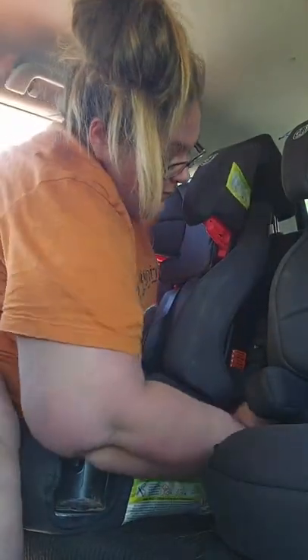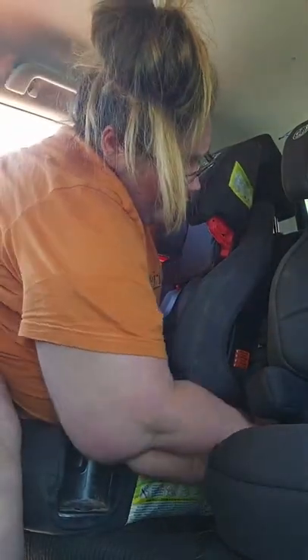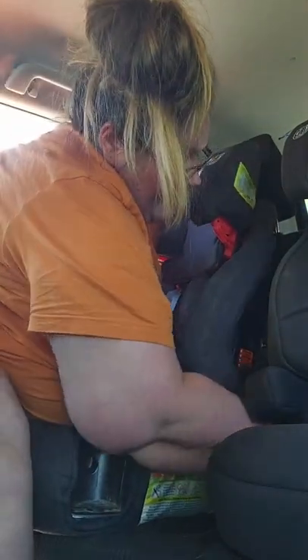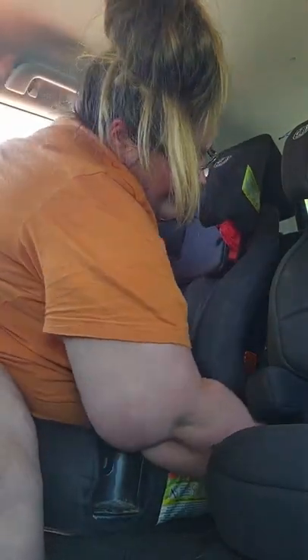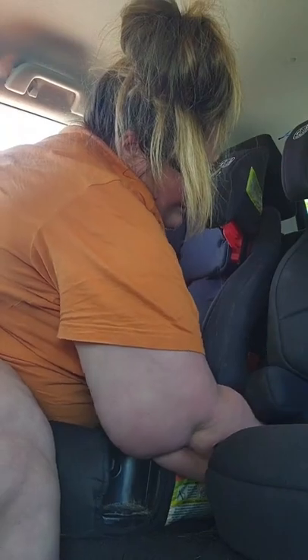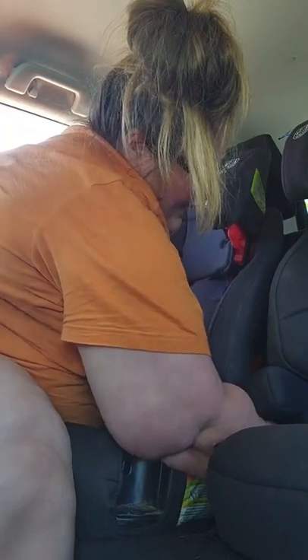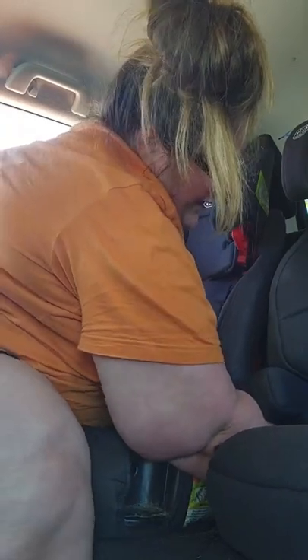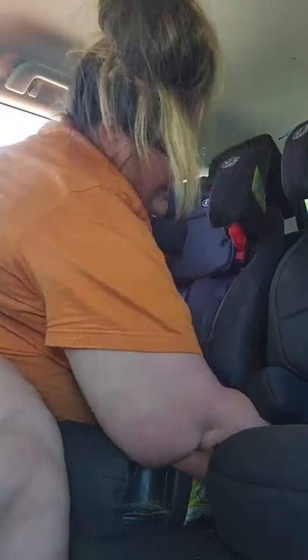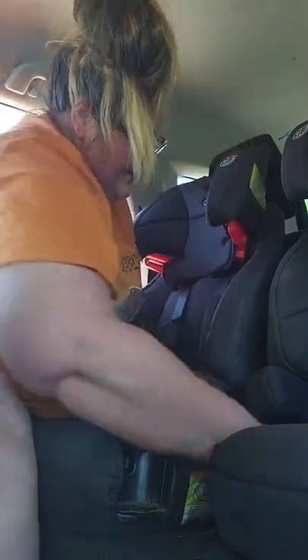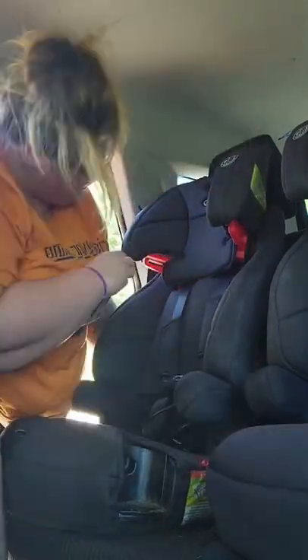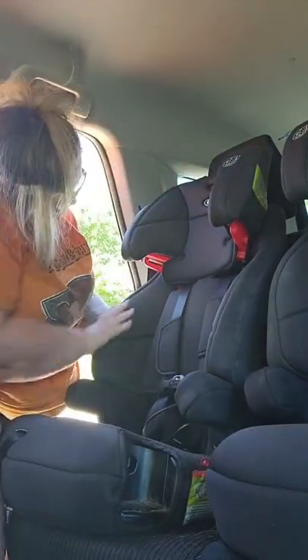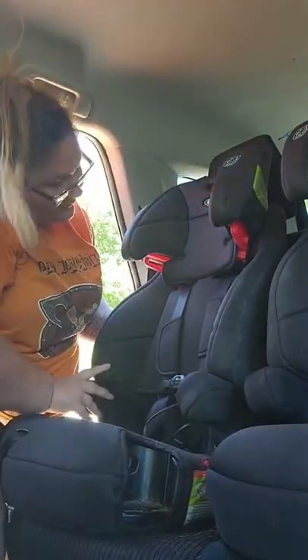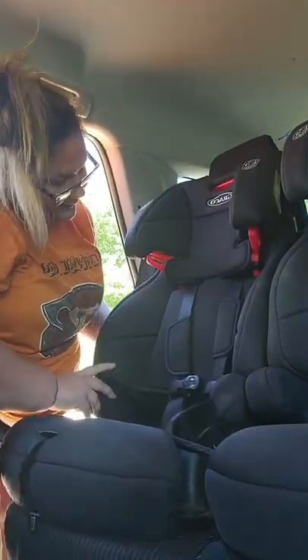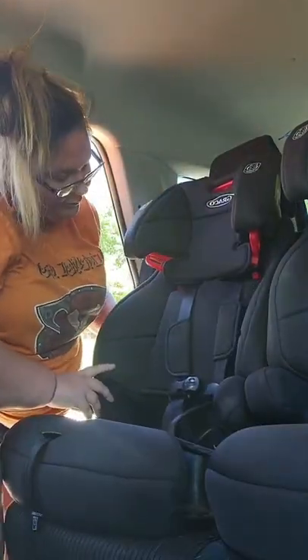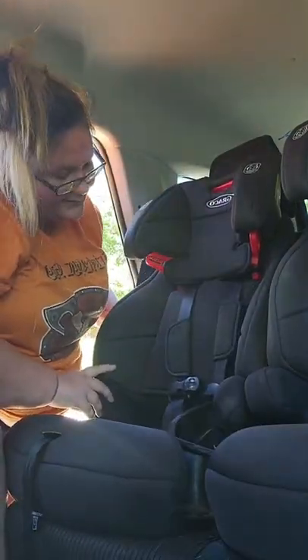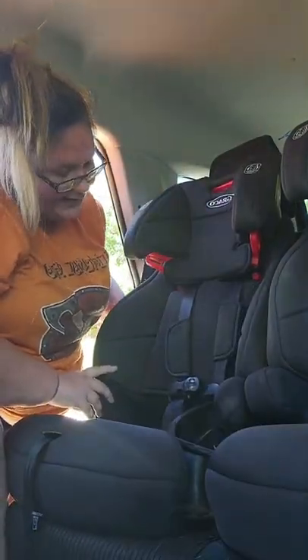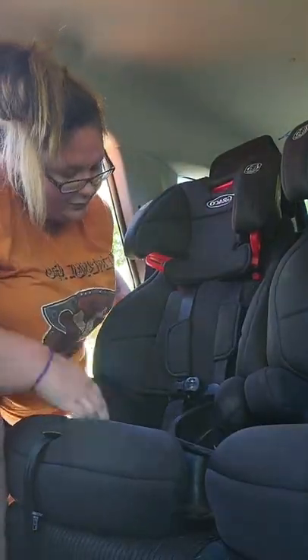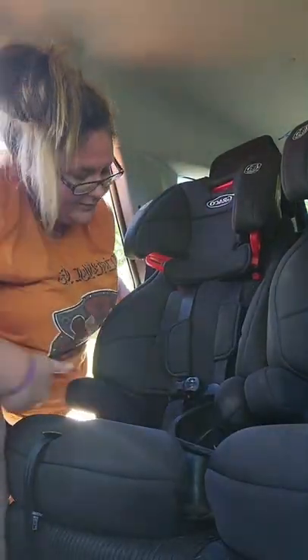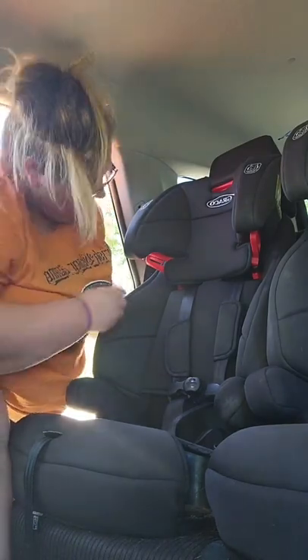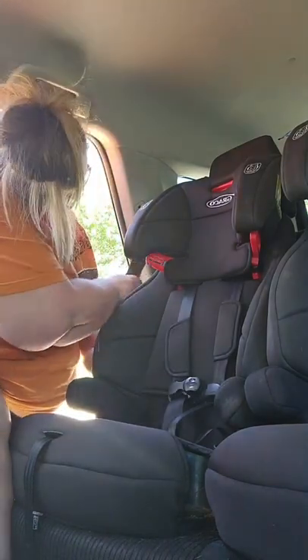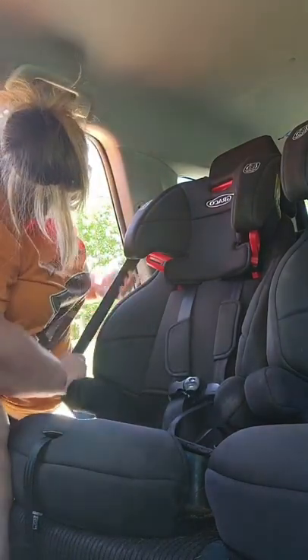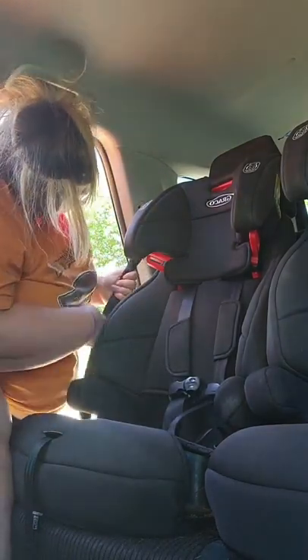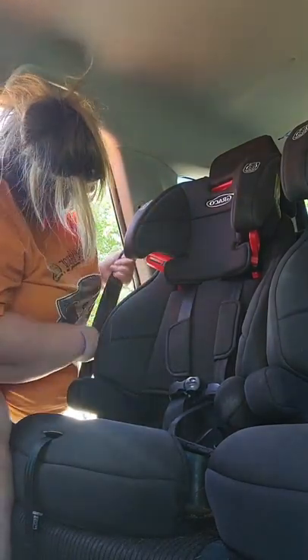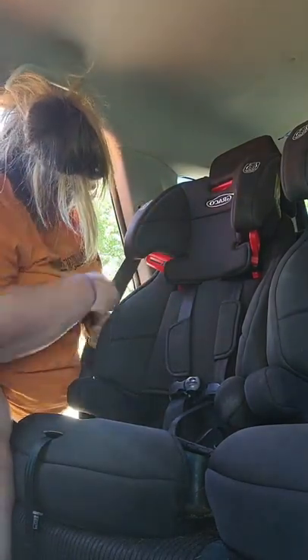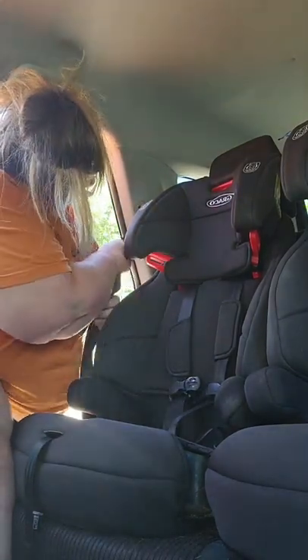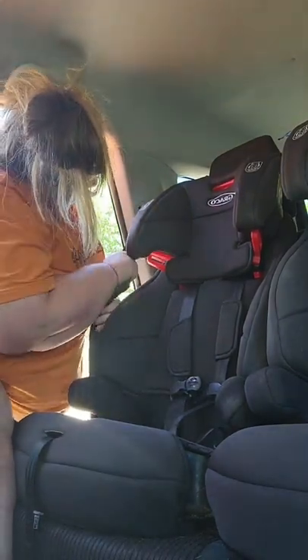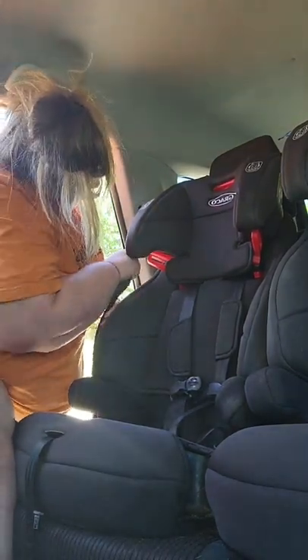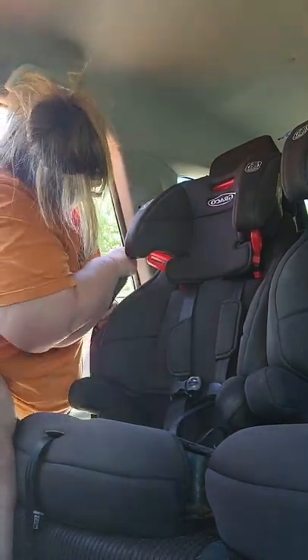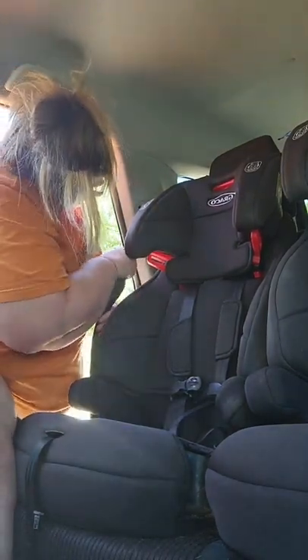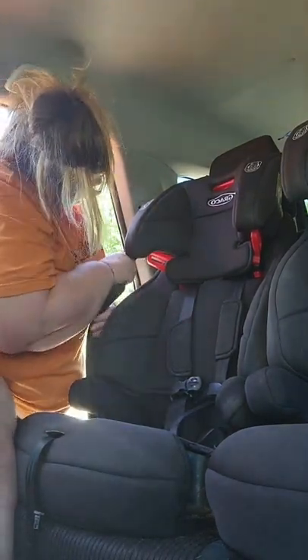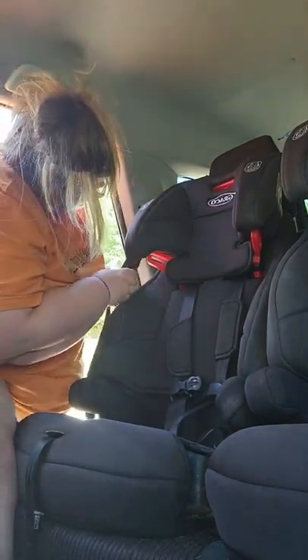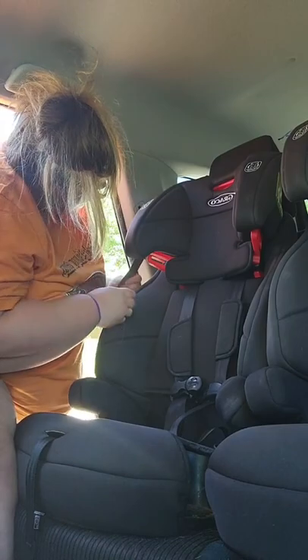We are going to buckle that in. I'm going to pull a little bit of slack out of the lap portion, and we're going to lock the seat belt.